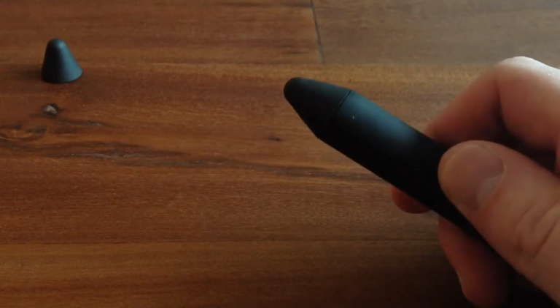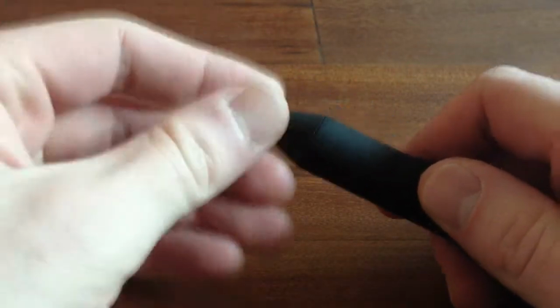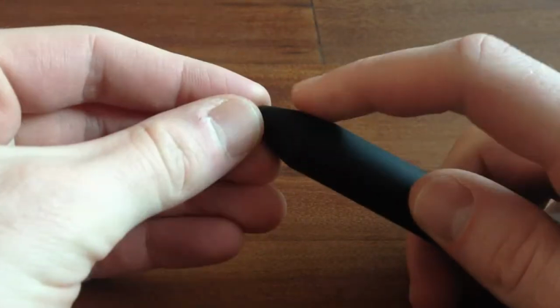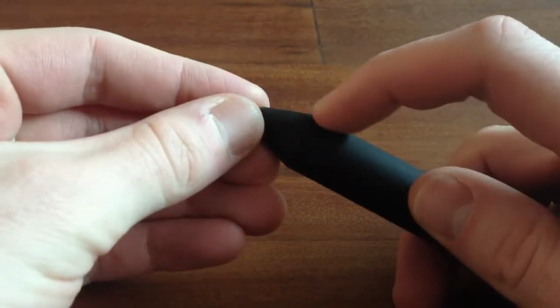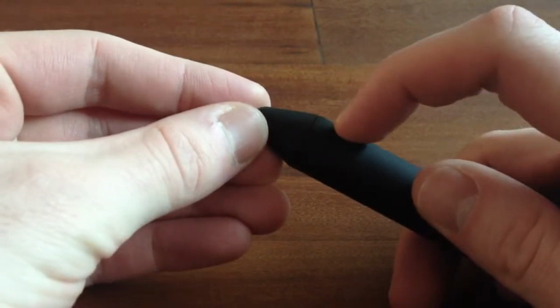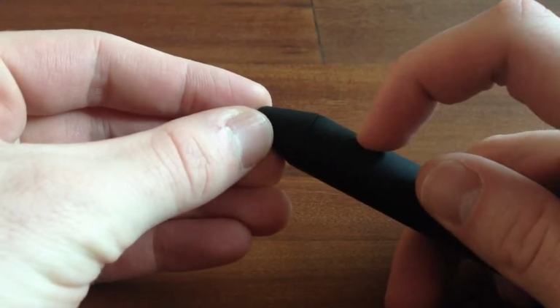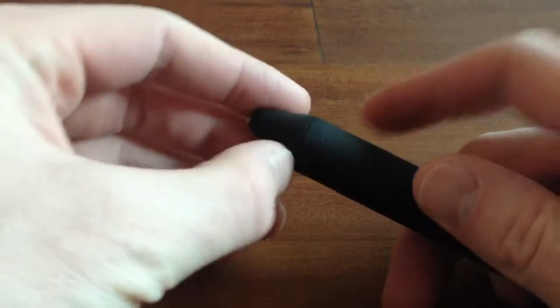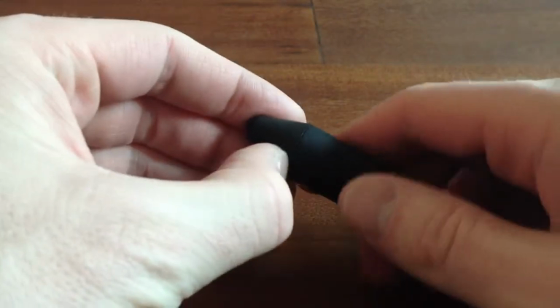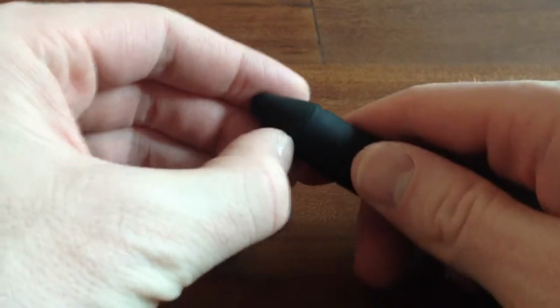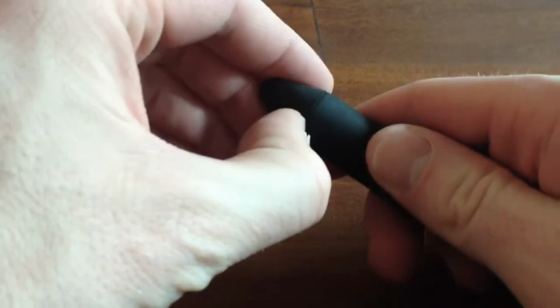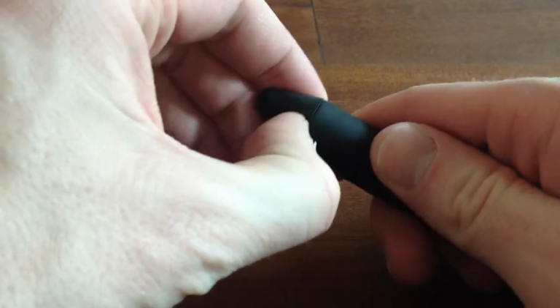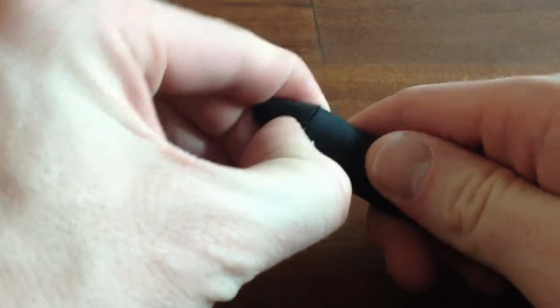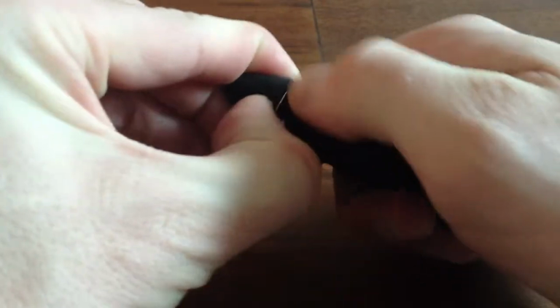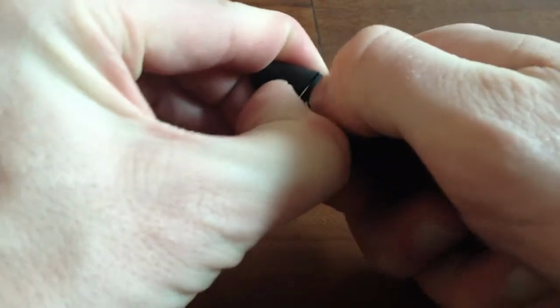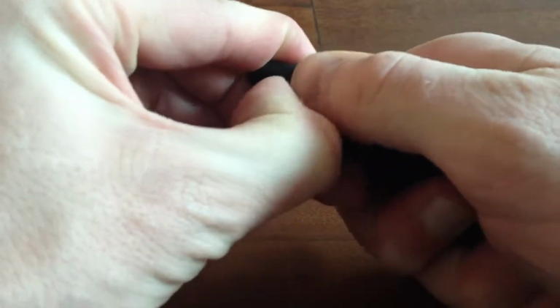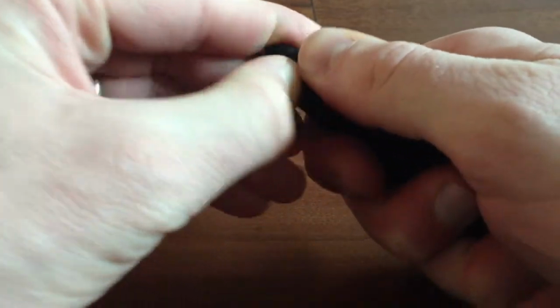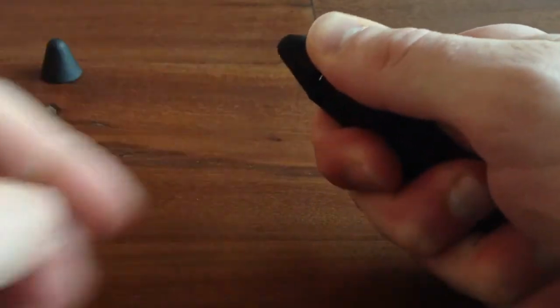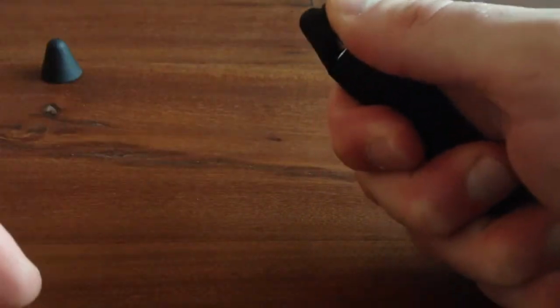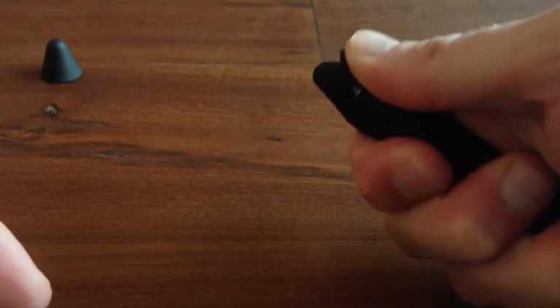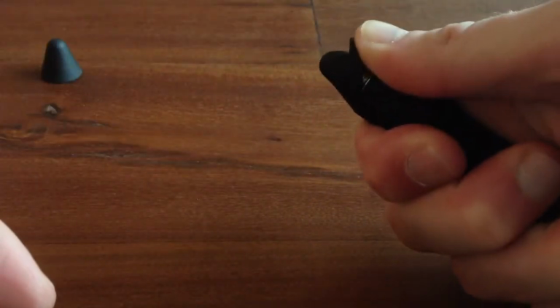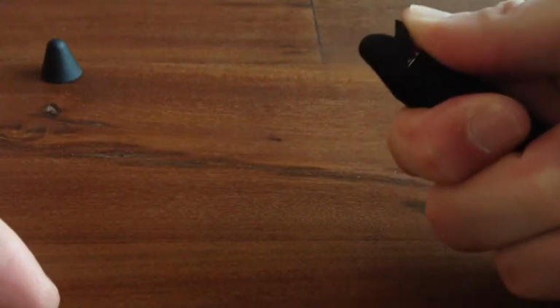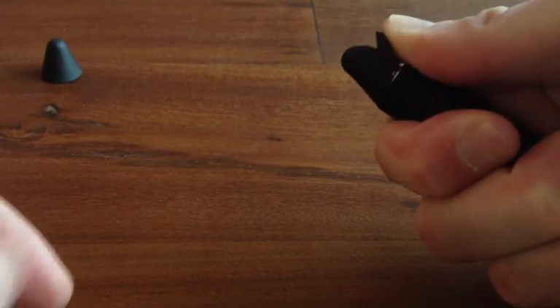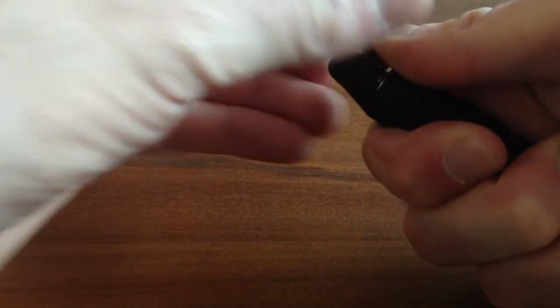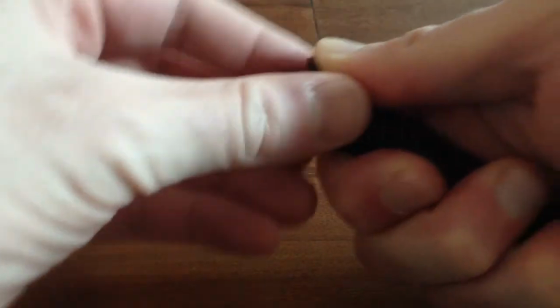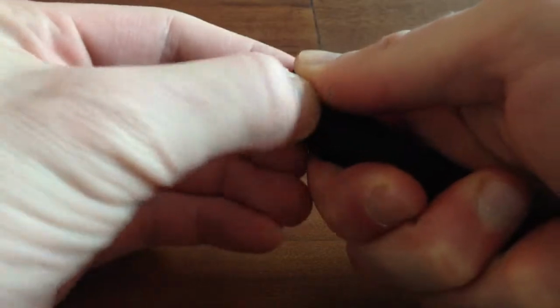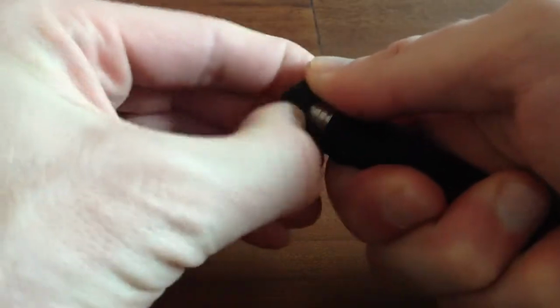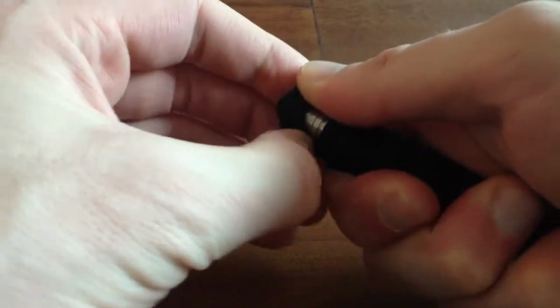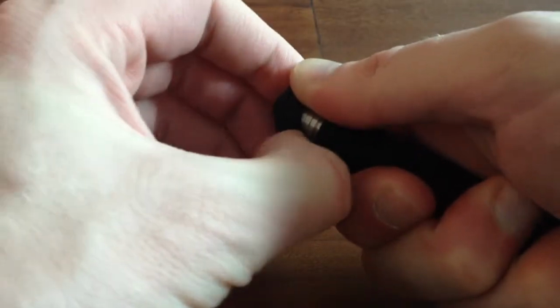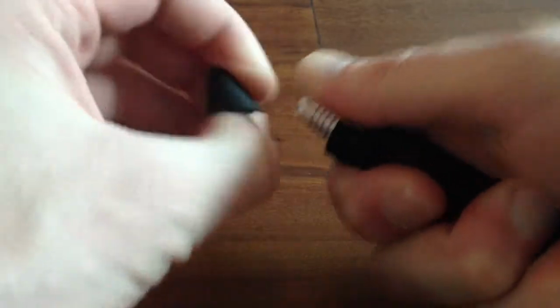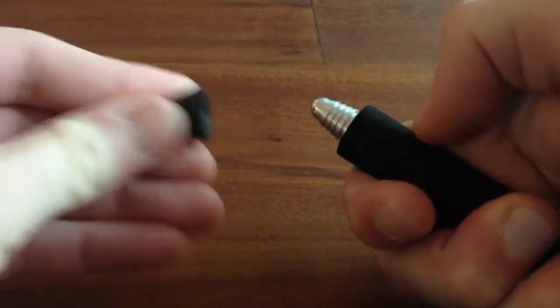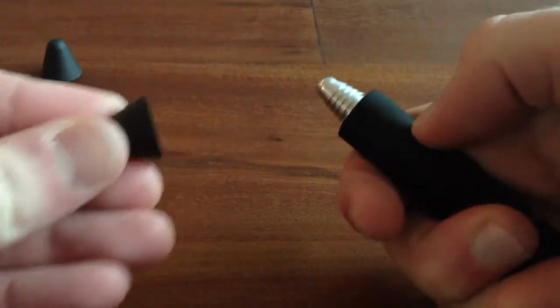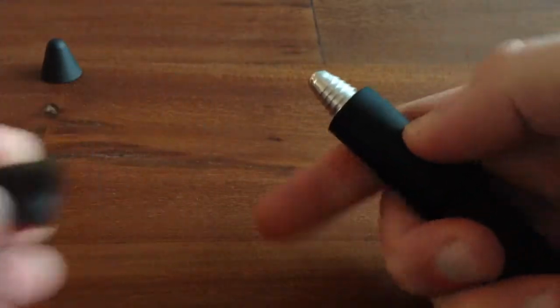As you can see, there's a seam right there. Basically I just use two thumbs and kind of pry it up, and then roll it with your opposite thumb. And once you do that, it's quite easy to just pull off.